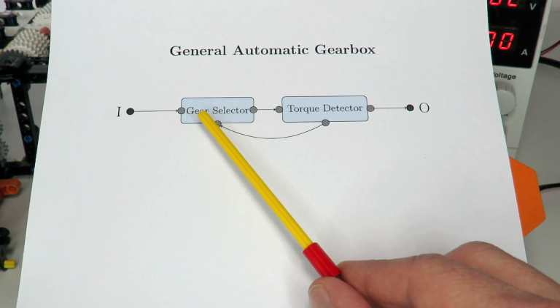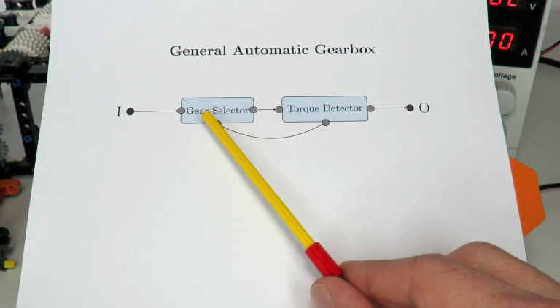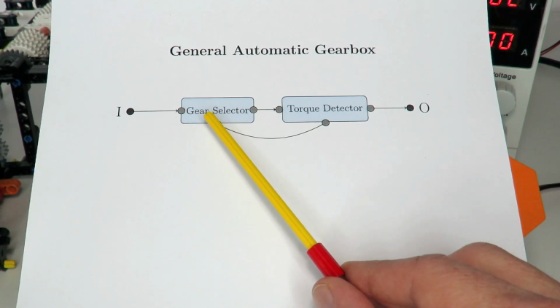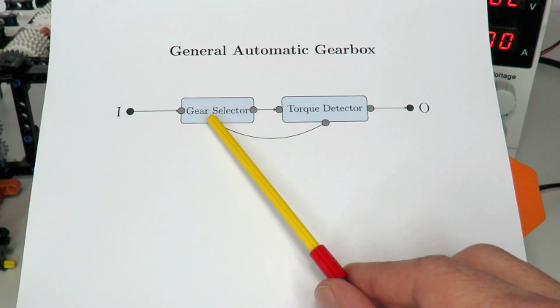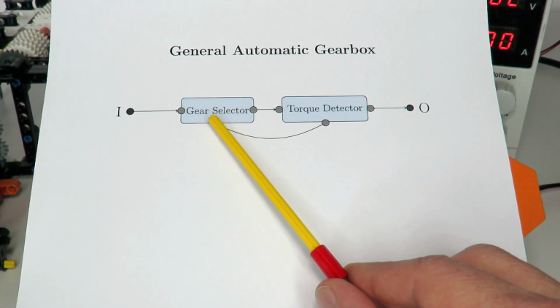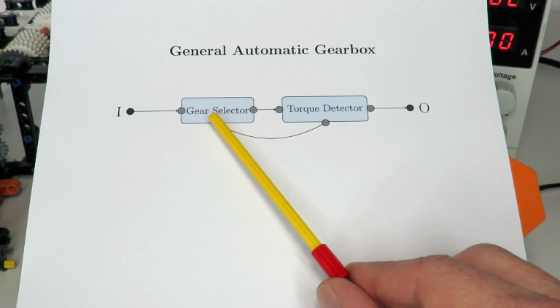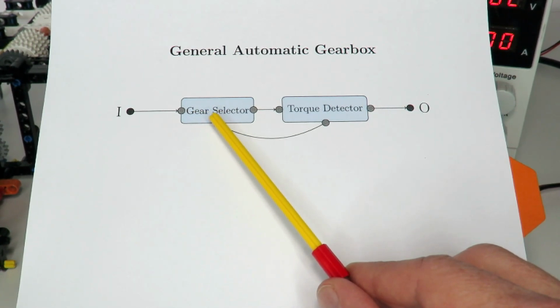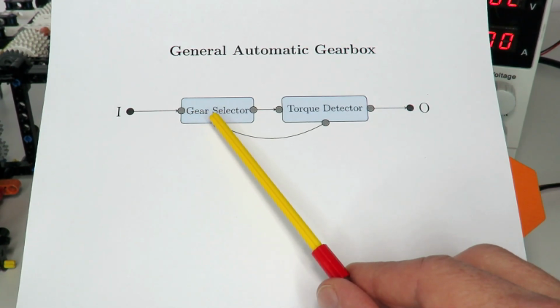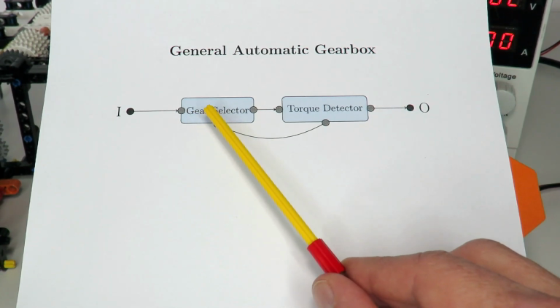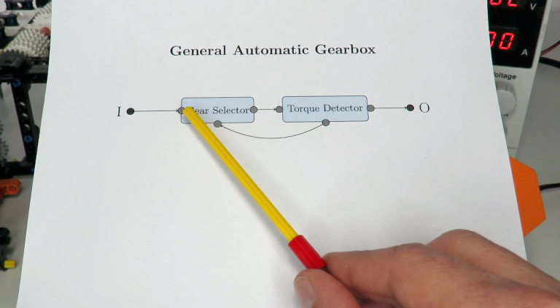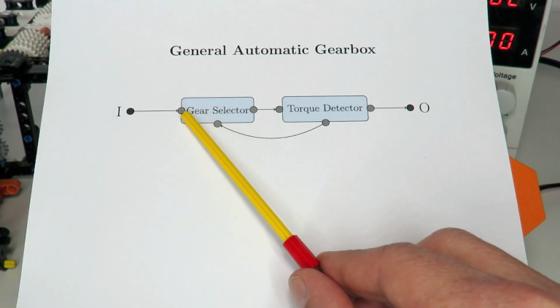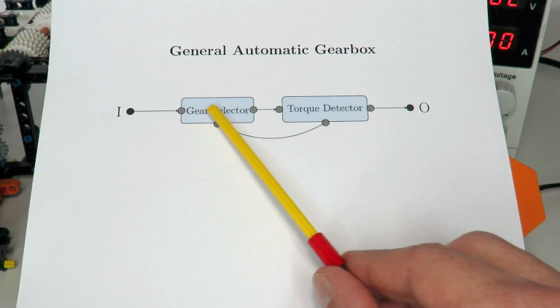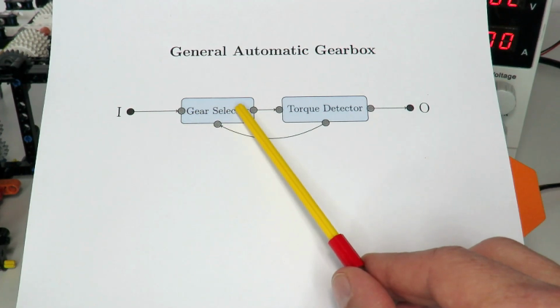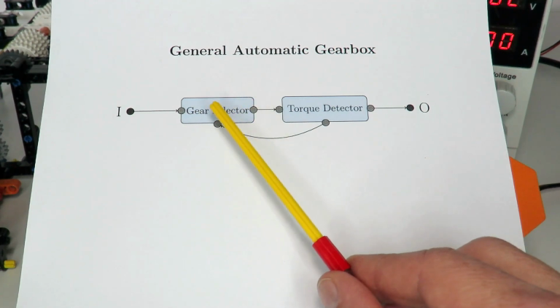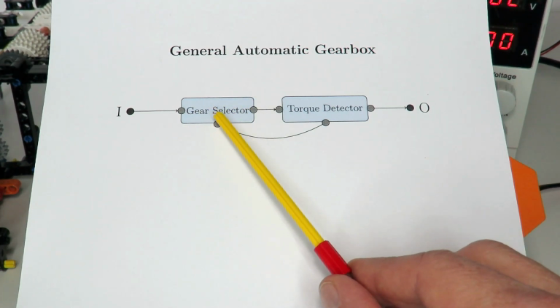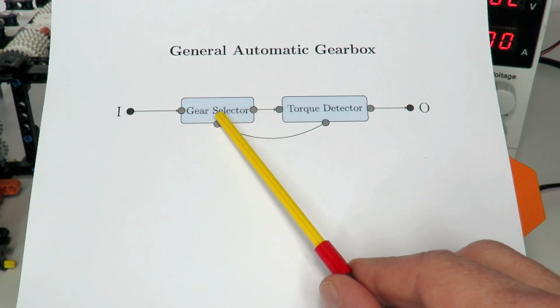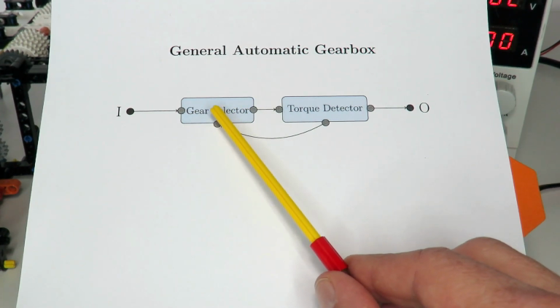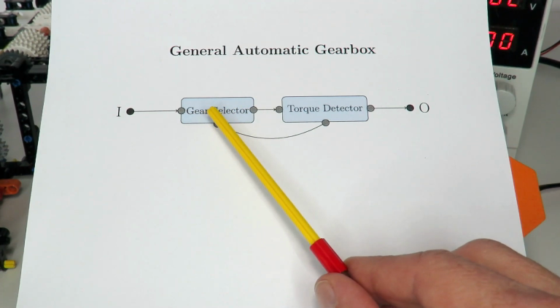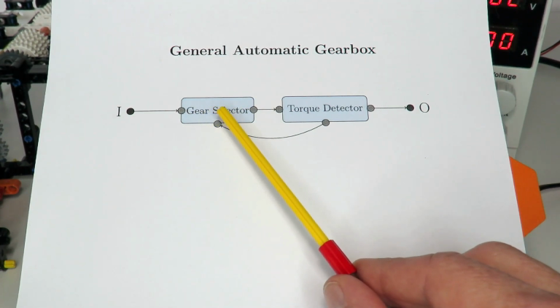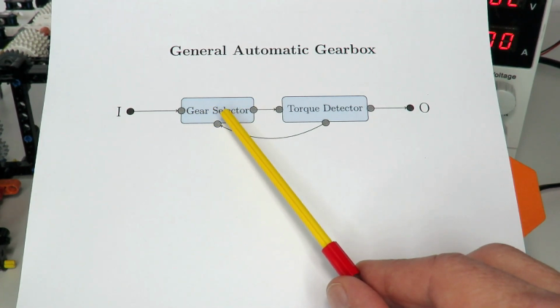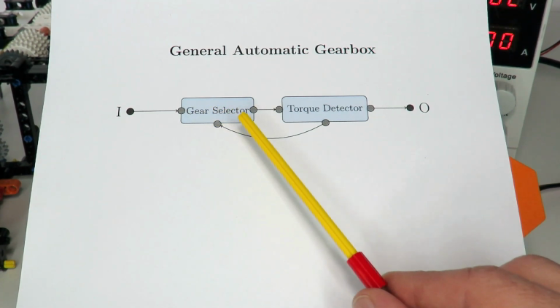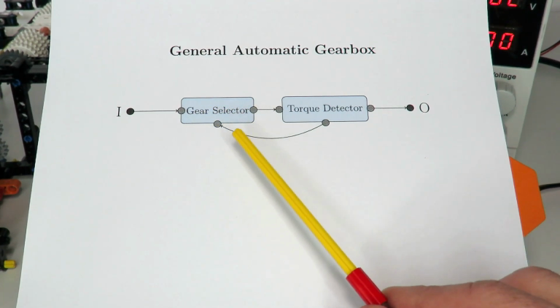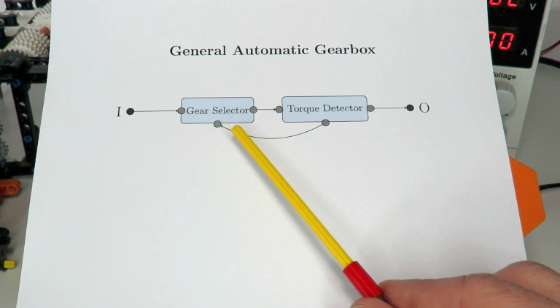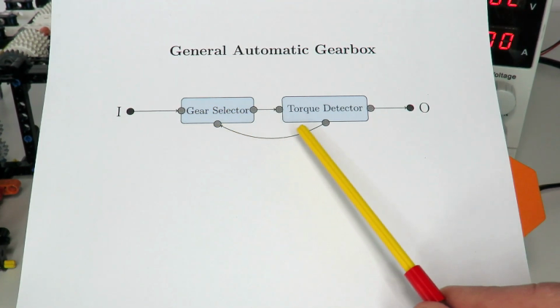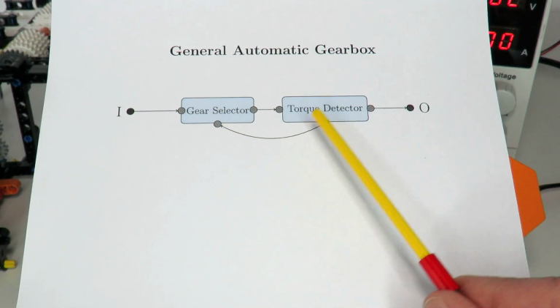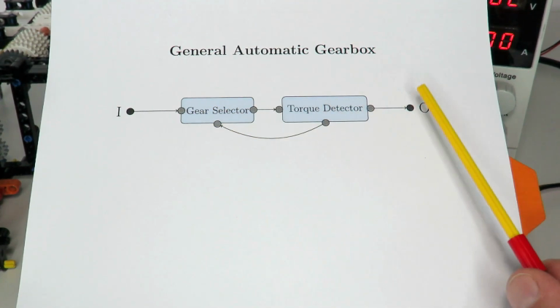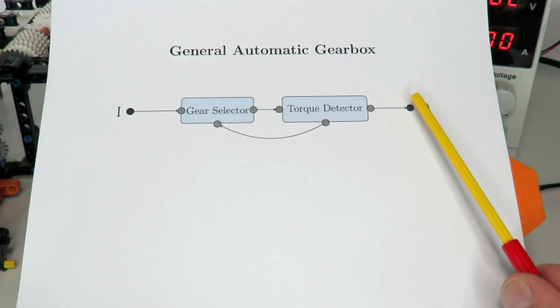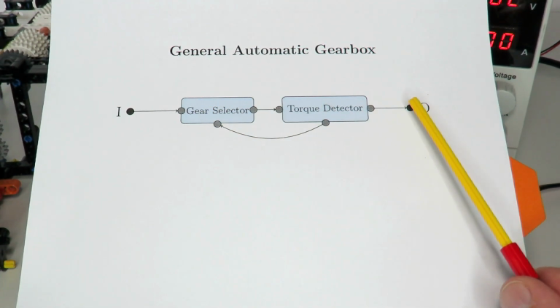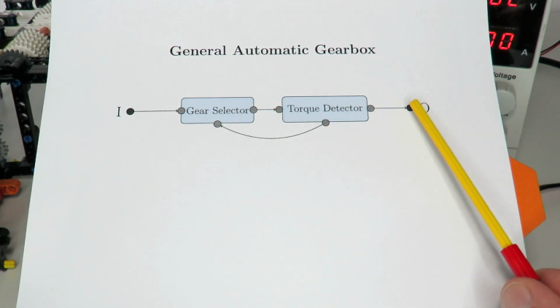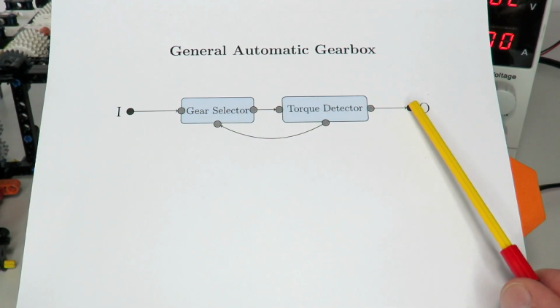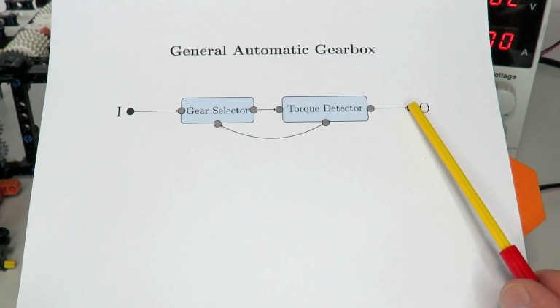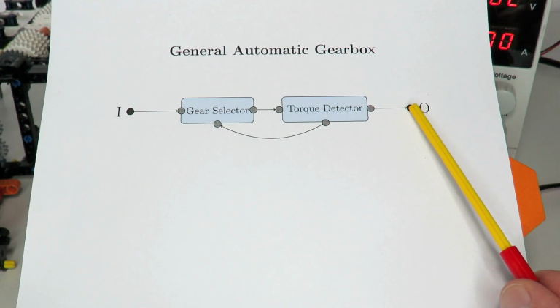For example, in the case of a two-speed automatic gearbox, you'll have your first gear and a secondary gear that switches down to a lower gearing ratio in order to create more torque on the output.